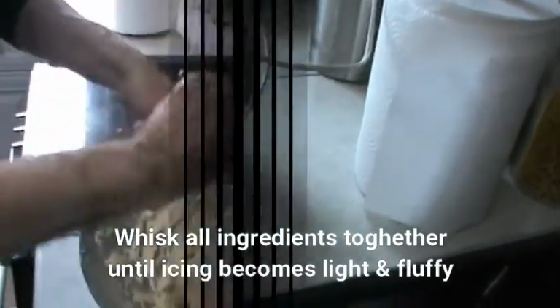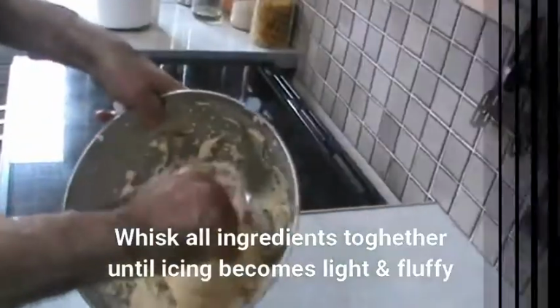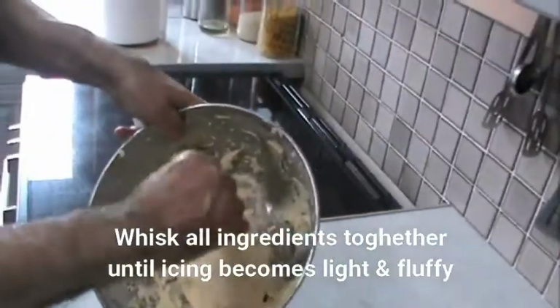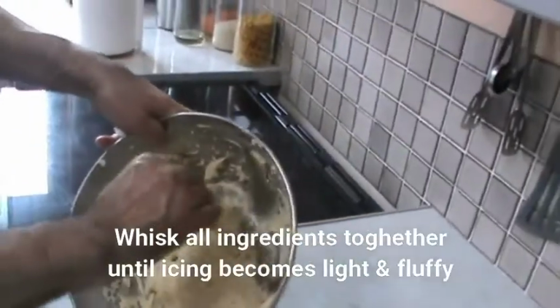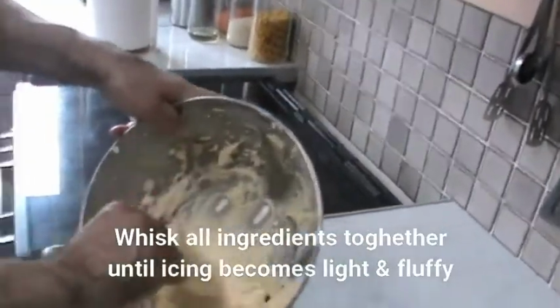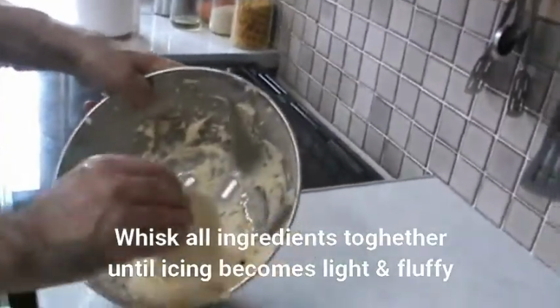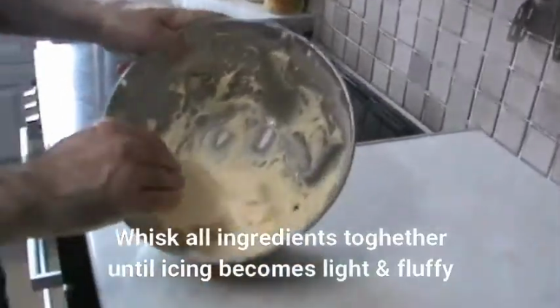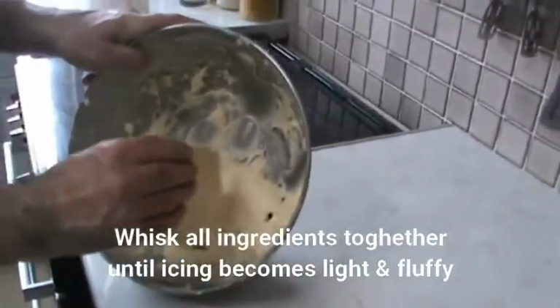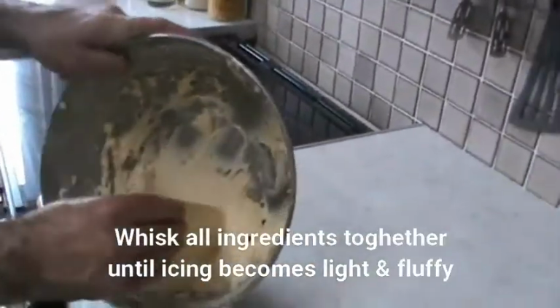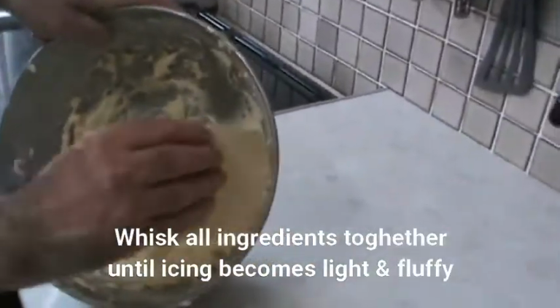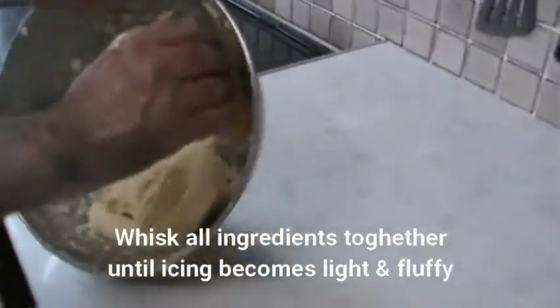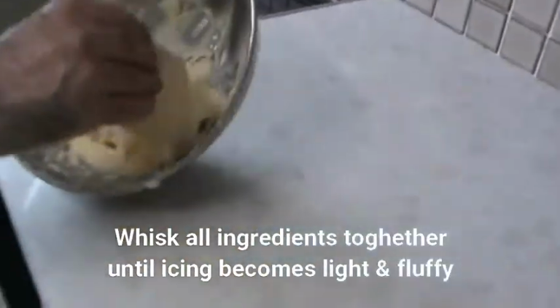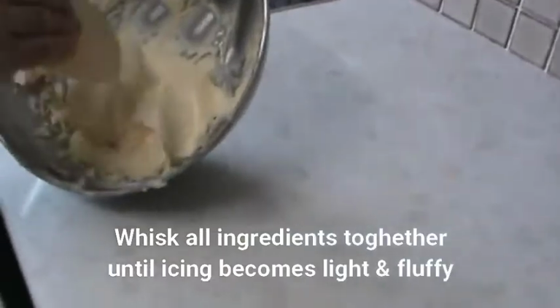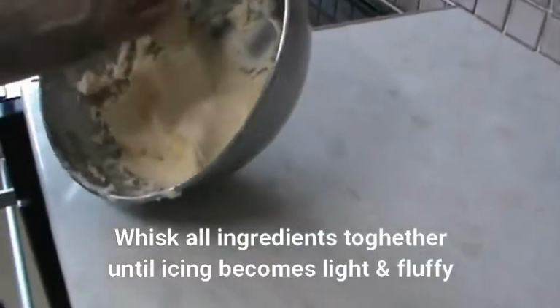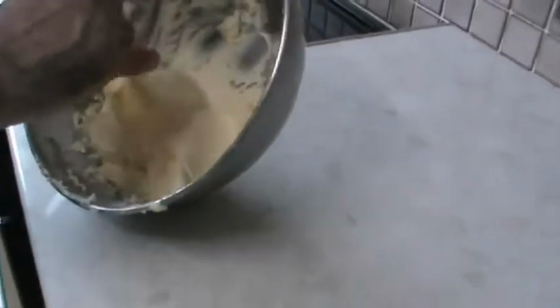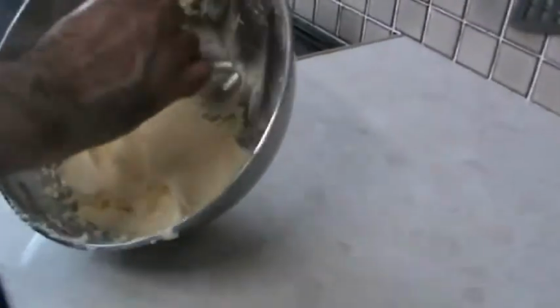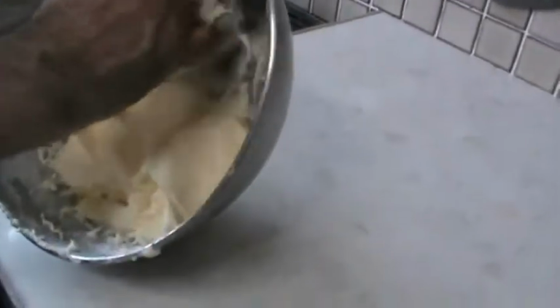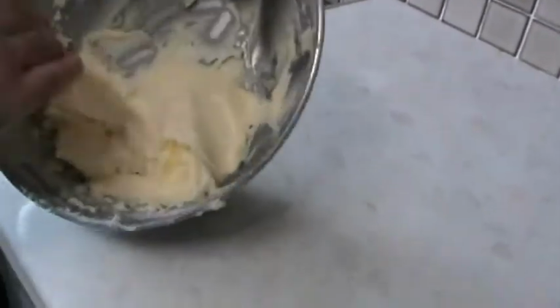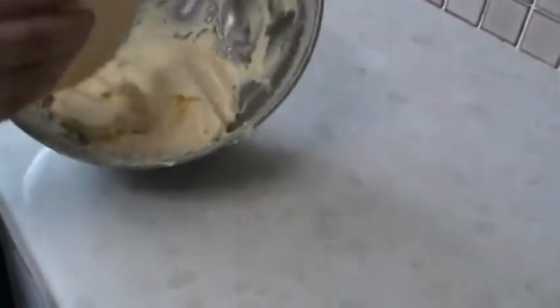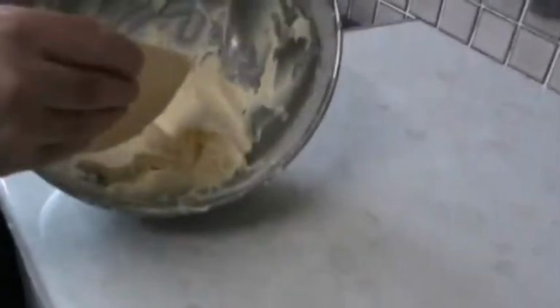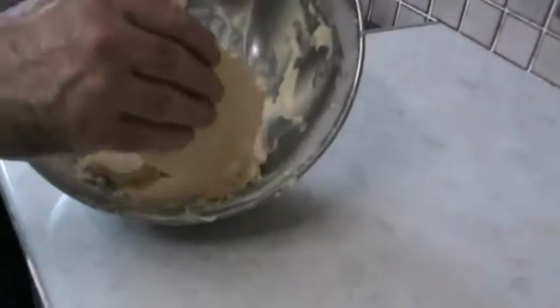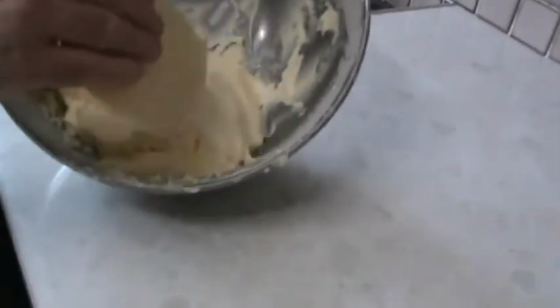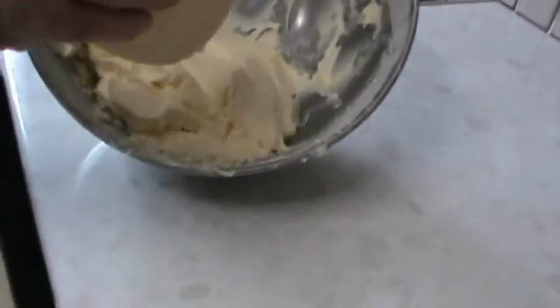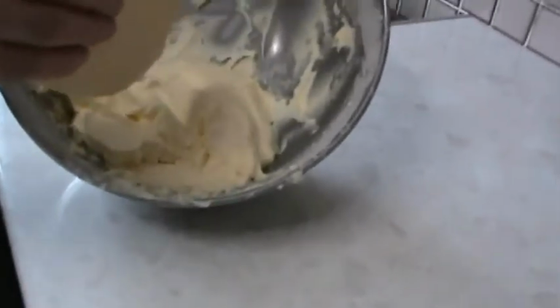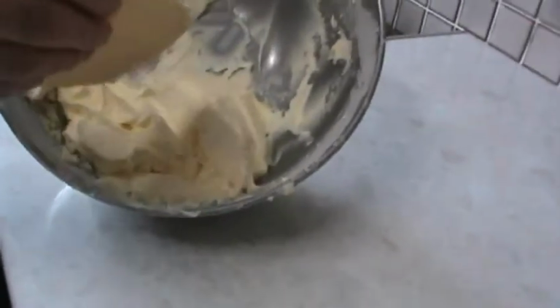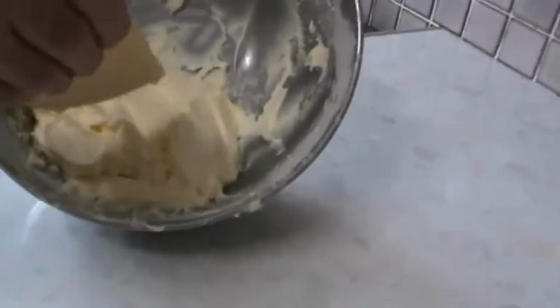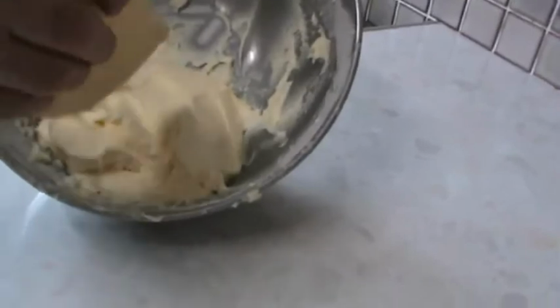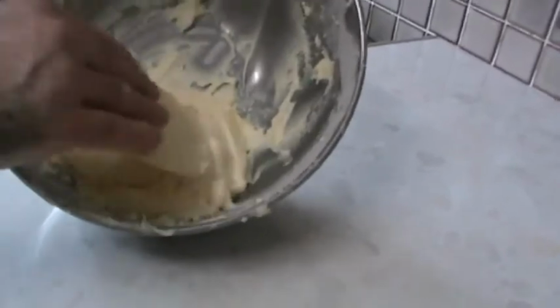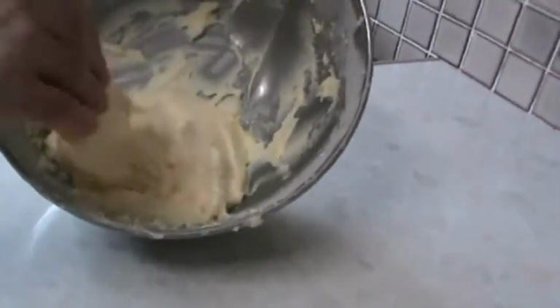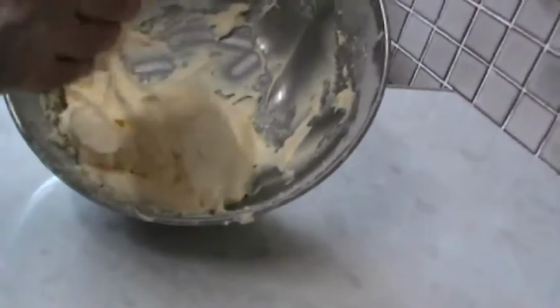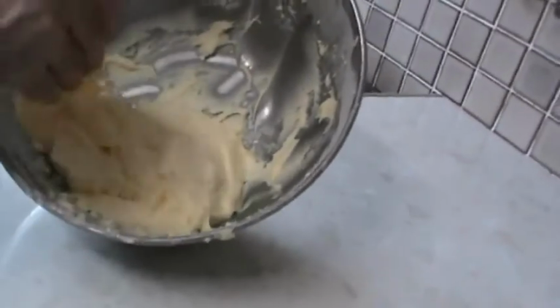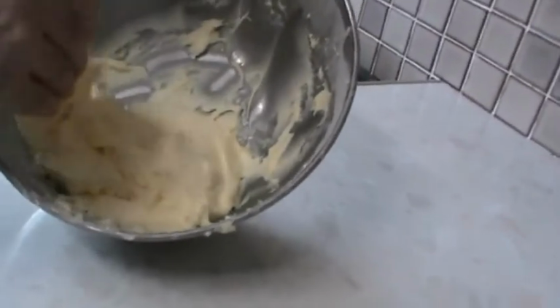The butter icing when it's ready is nice and fluffy. When the cake's cooled down, we'll top the cake with this using the palette knife.